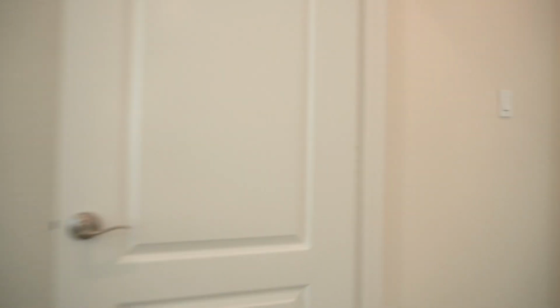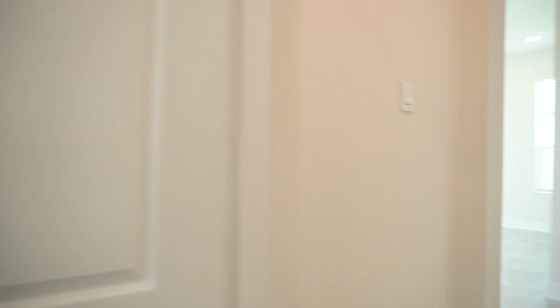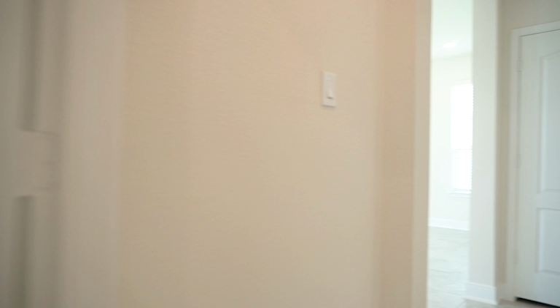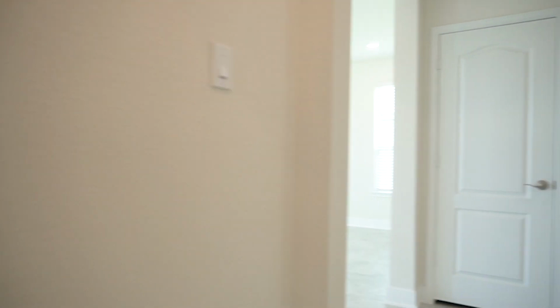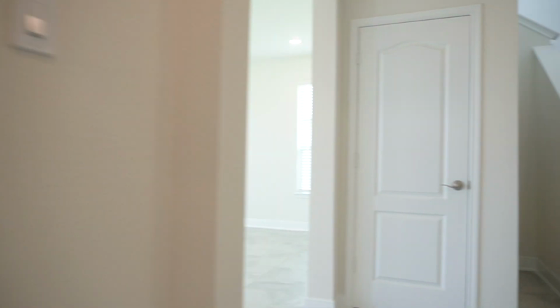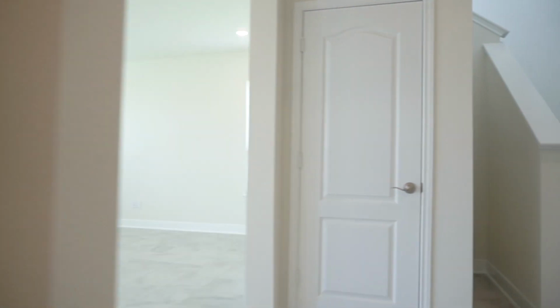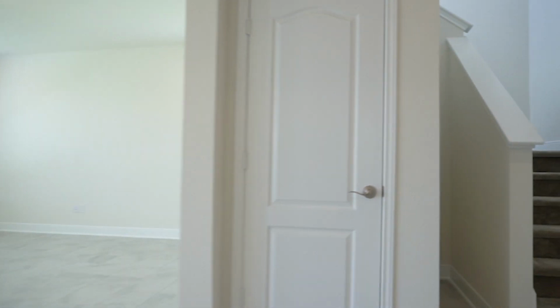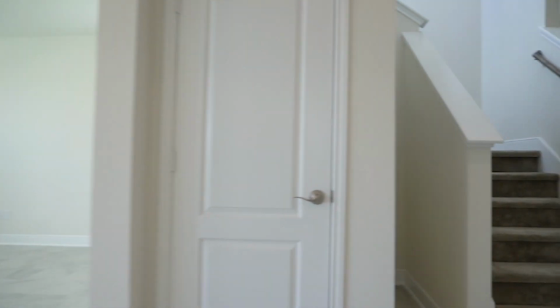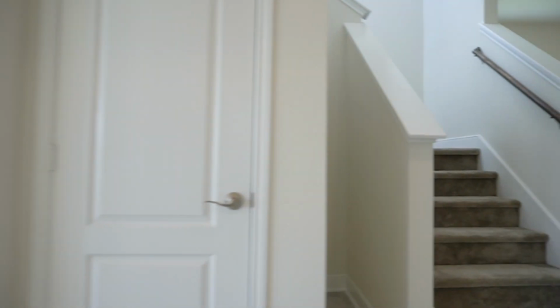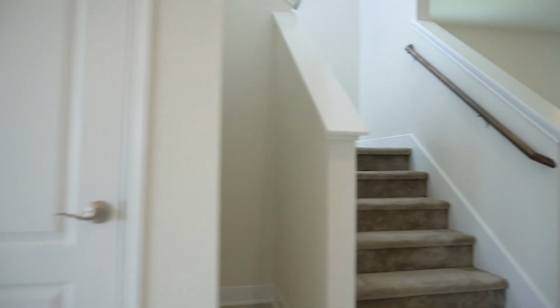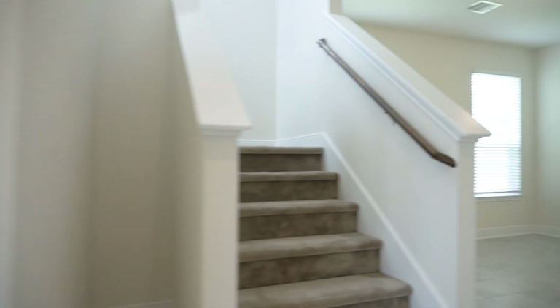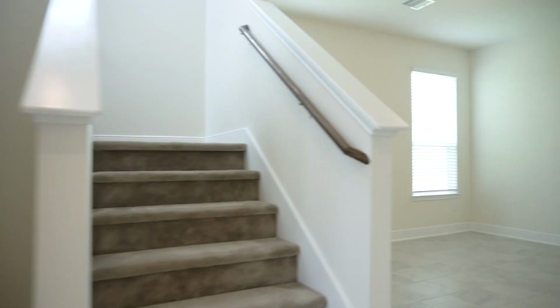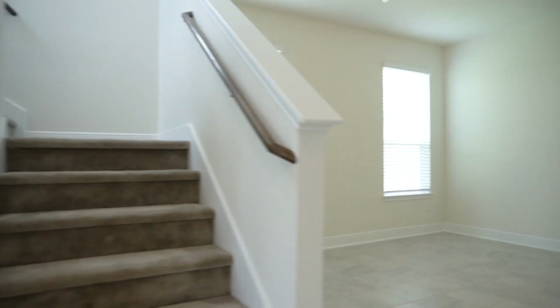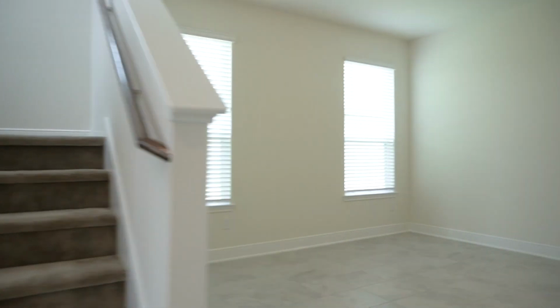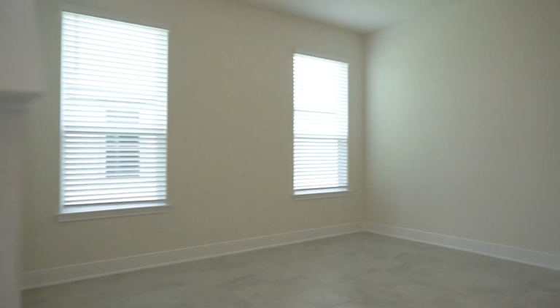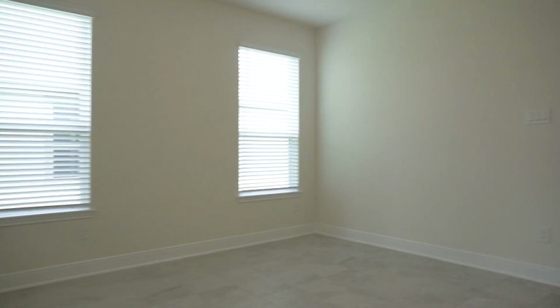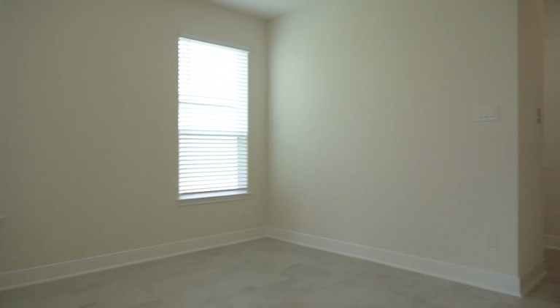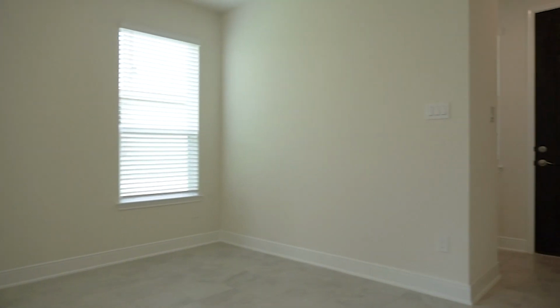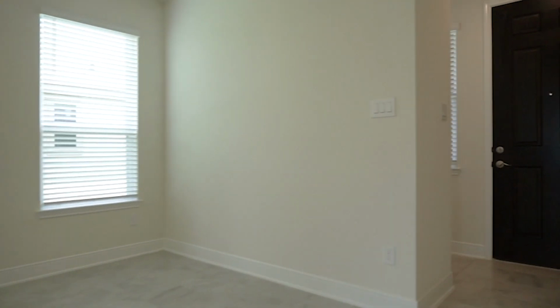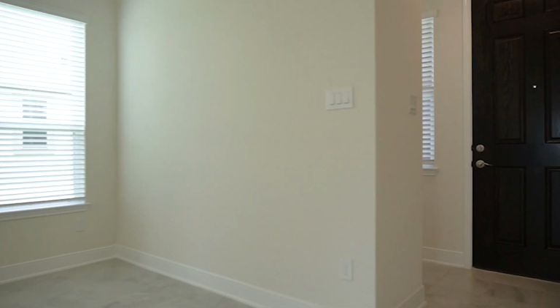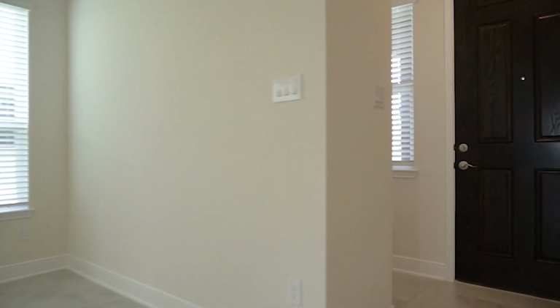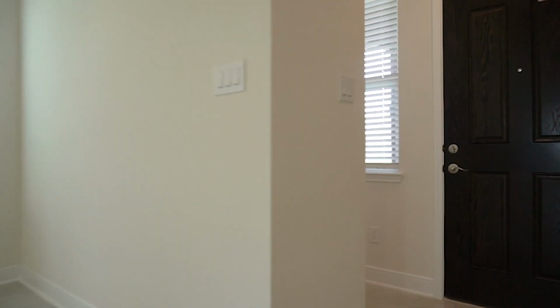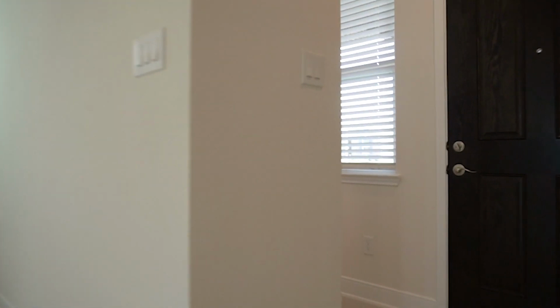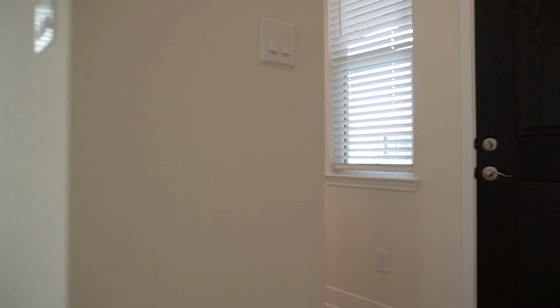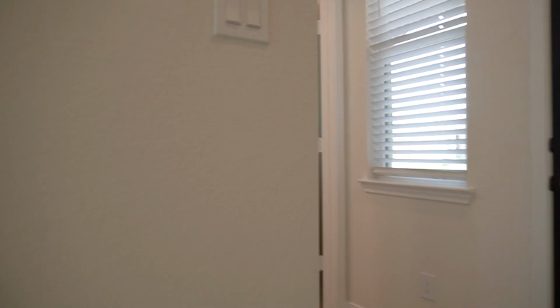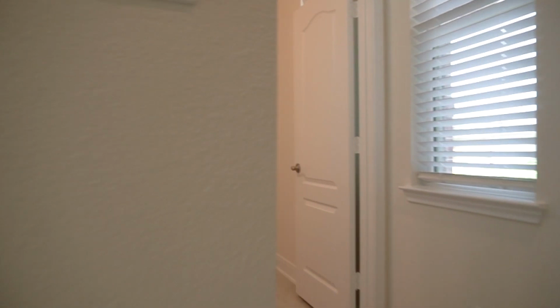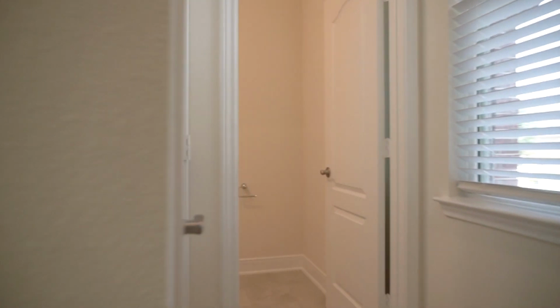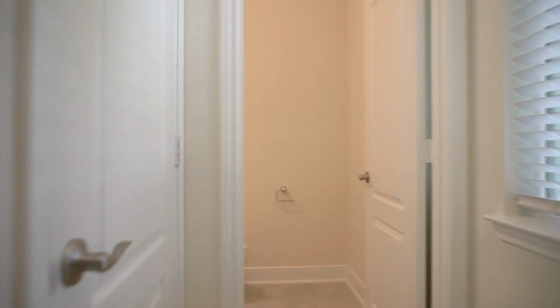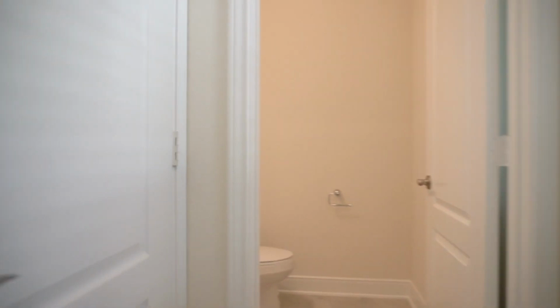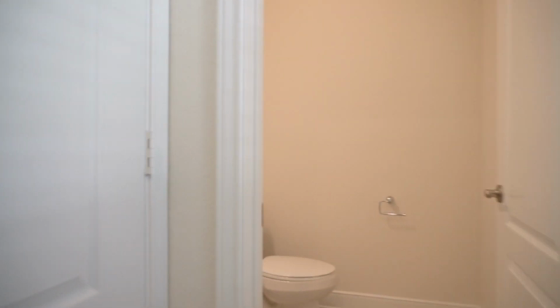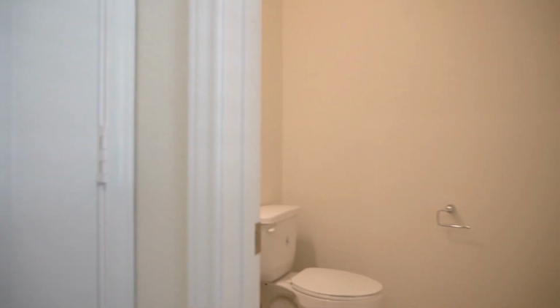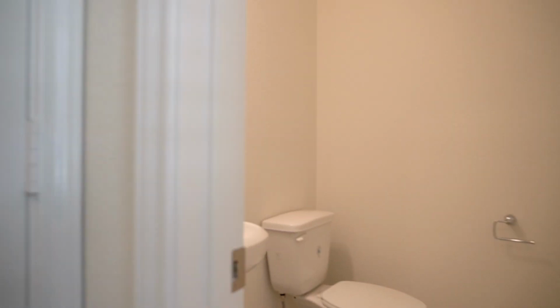Did you notice the paint palette in this home? It's absolutely breathtaking. This home is move-in ready. It's gorgeous and all the natural light really makes you feel just like you're at home.